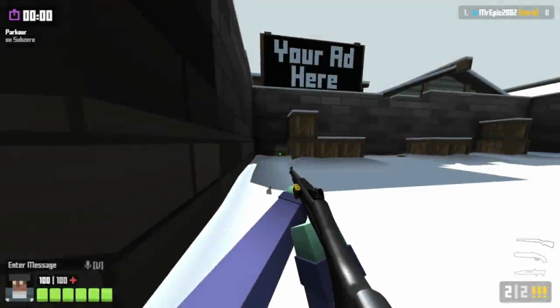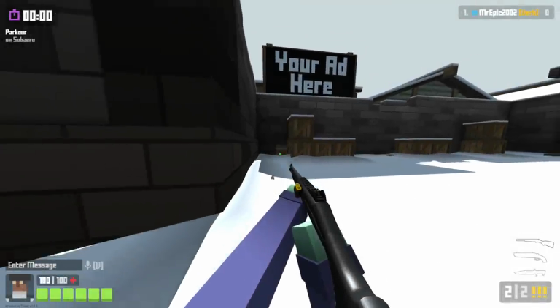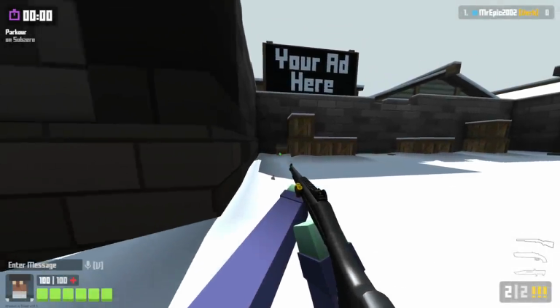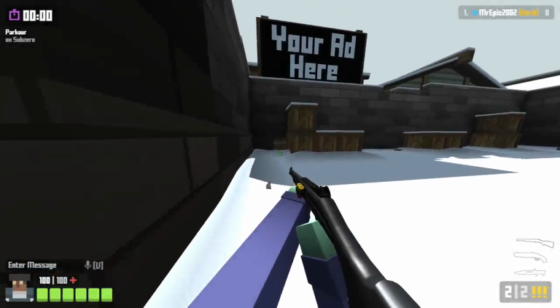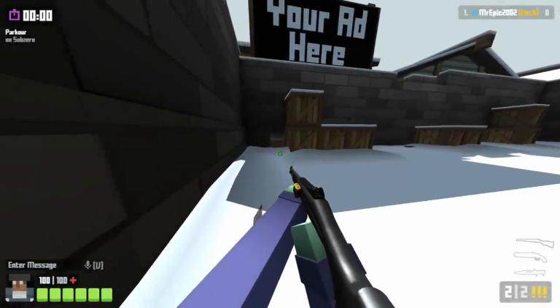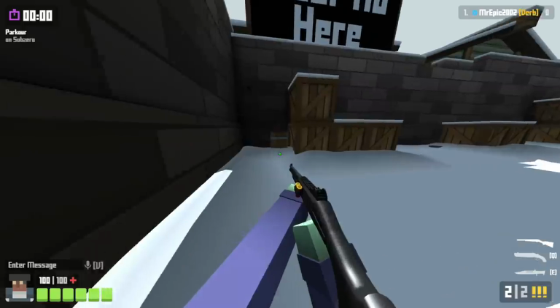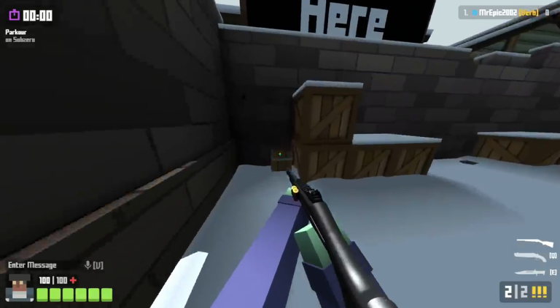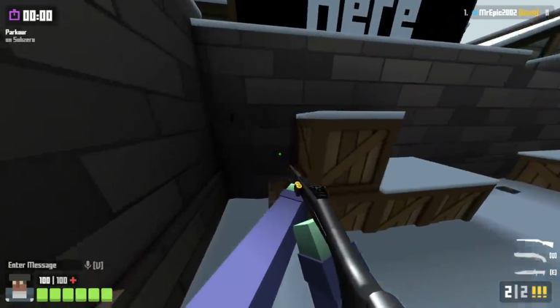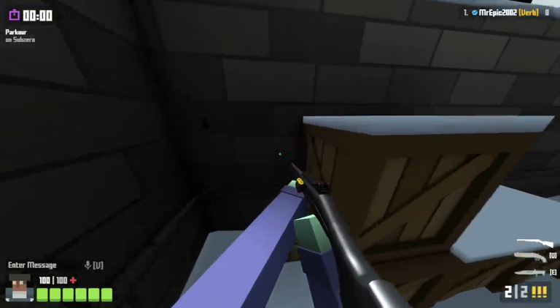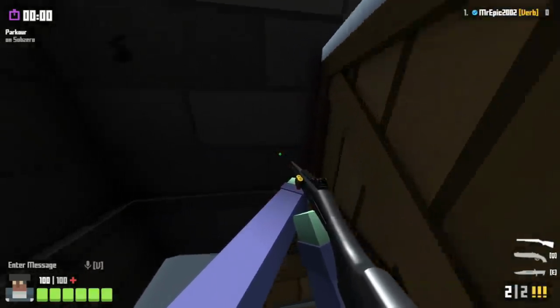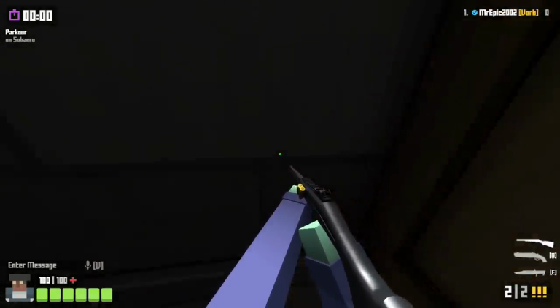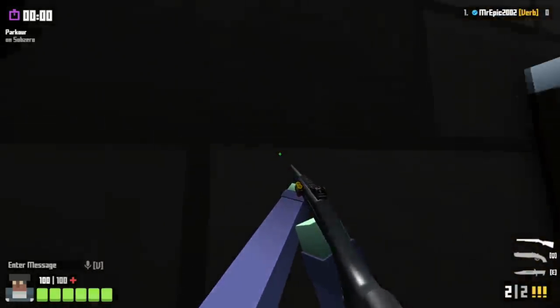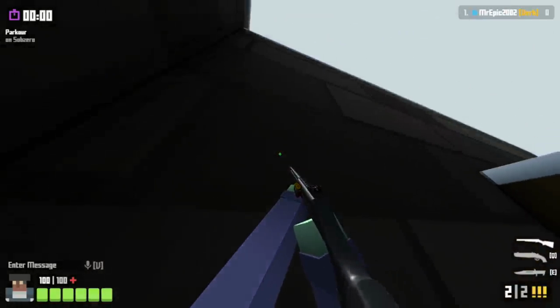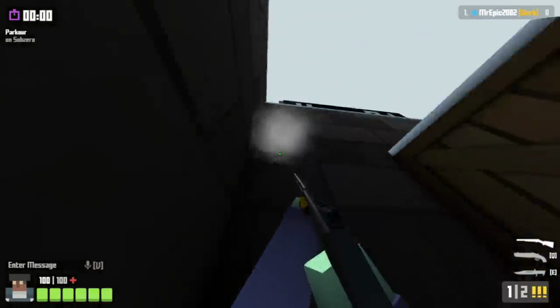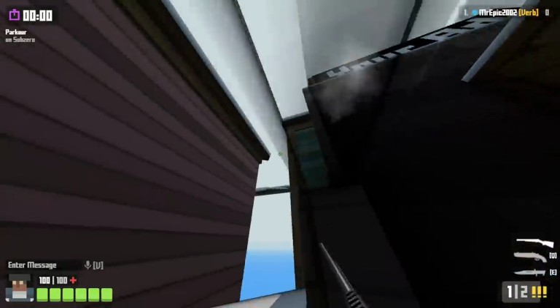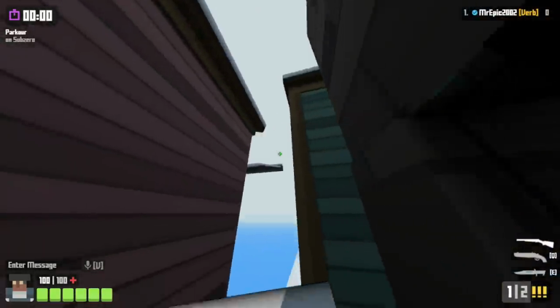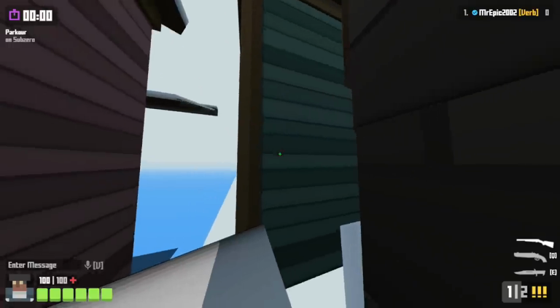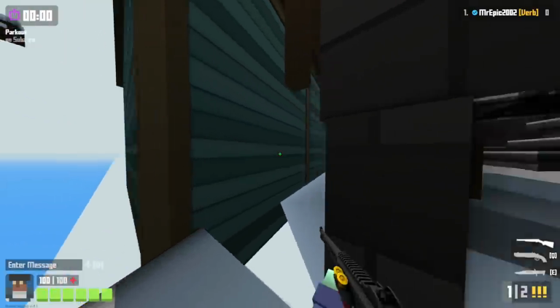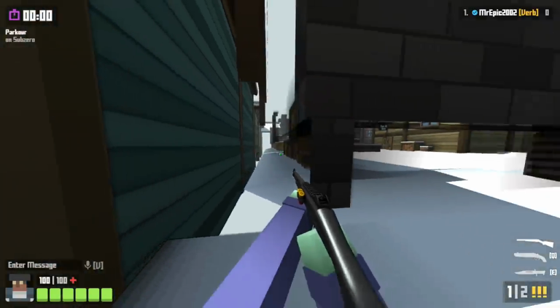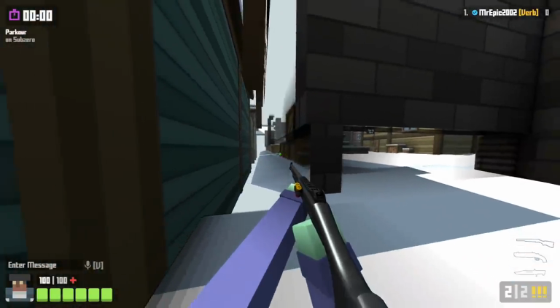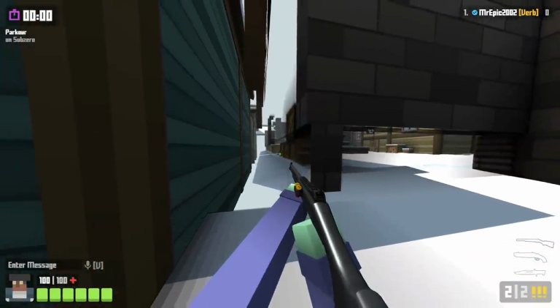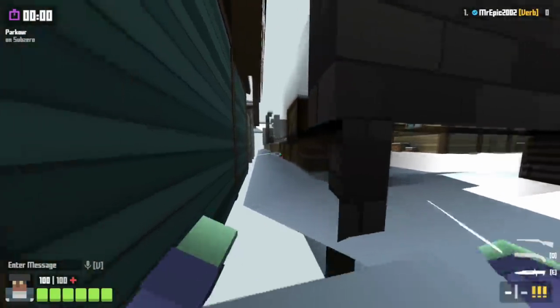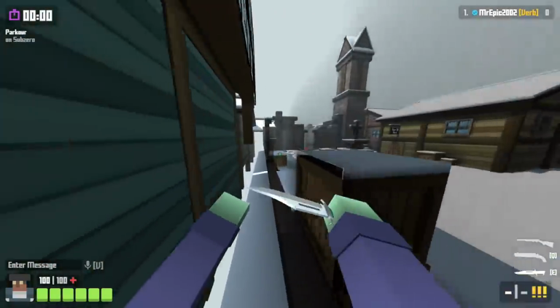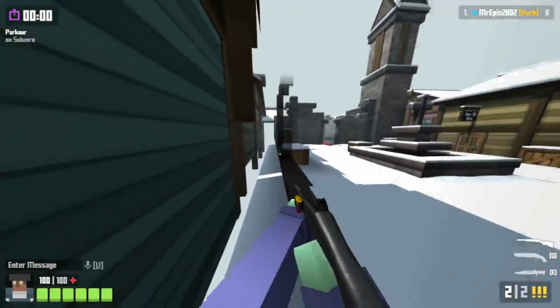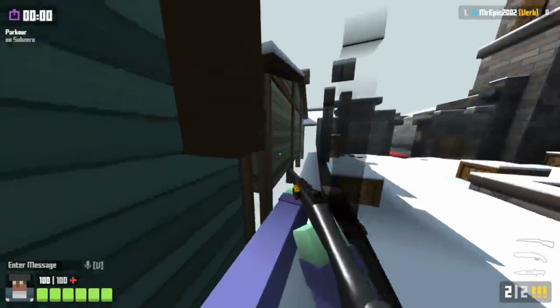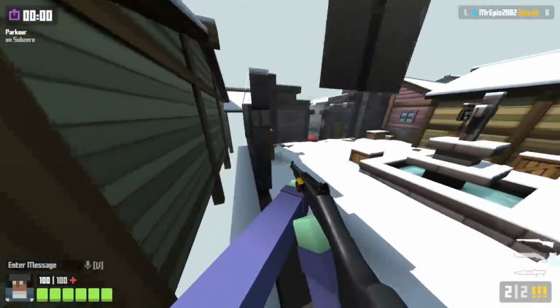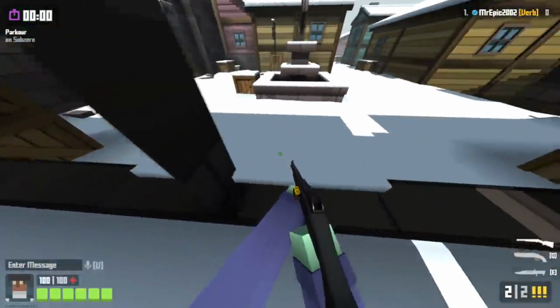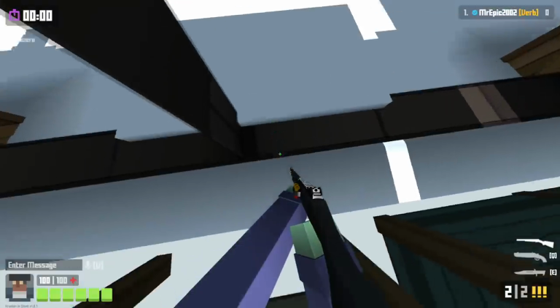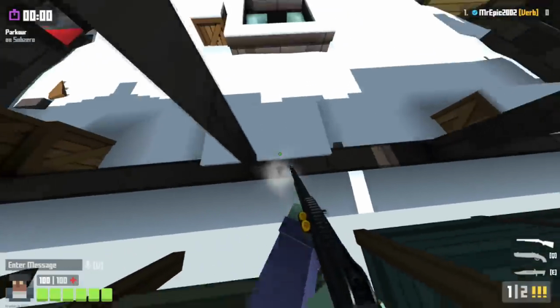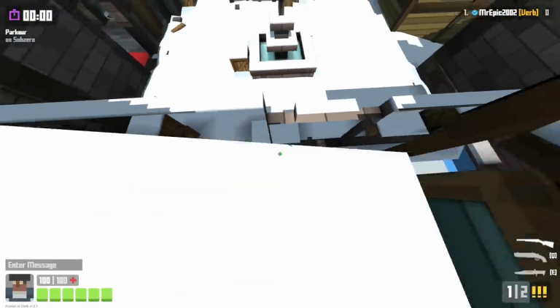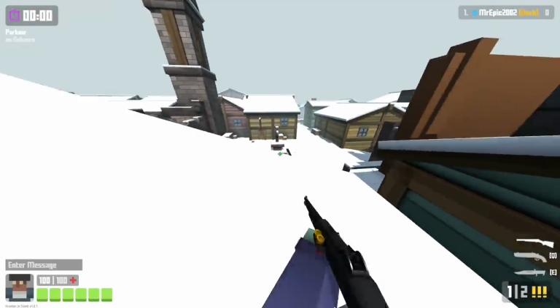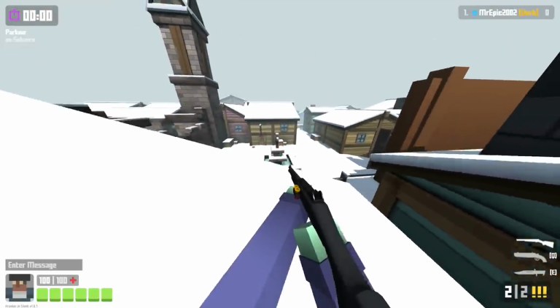Moving on to Sub-Zero now. The first one — just walk on top of the barrel right here, on top of the wall, then shoot the wall while holding W and A. It should push you over to the side and you'll be able to get through the wall. Hop around the back side, look down and shoot, and you should be able to propel yourself on top of the house.